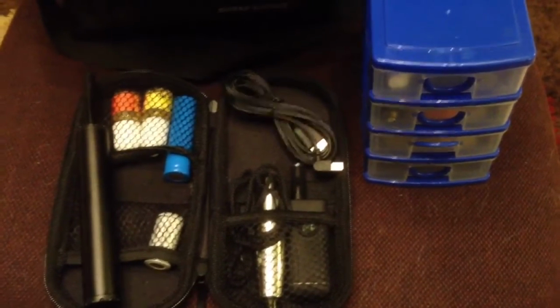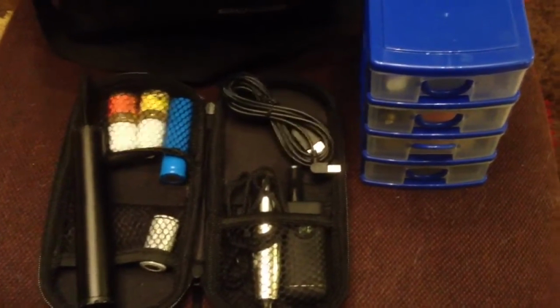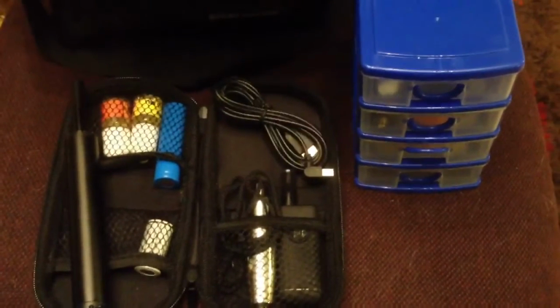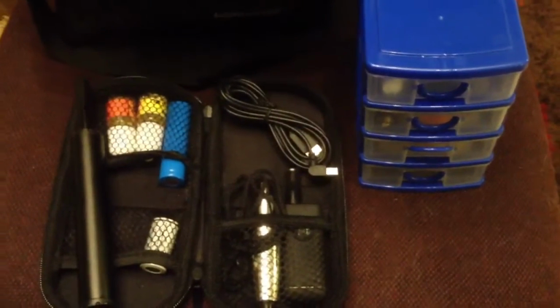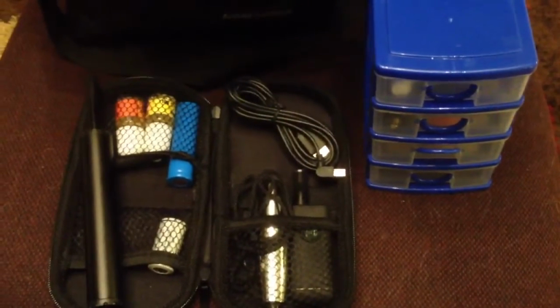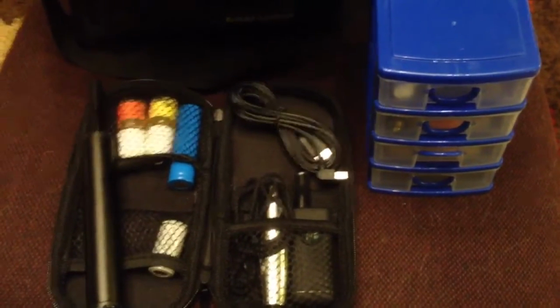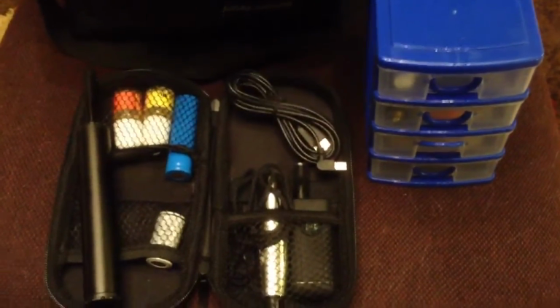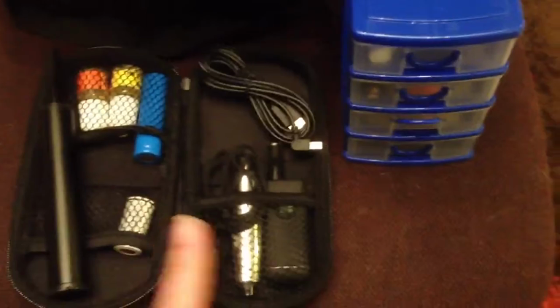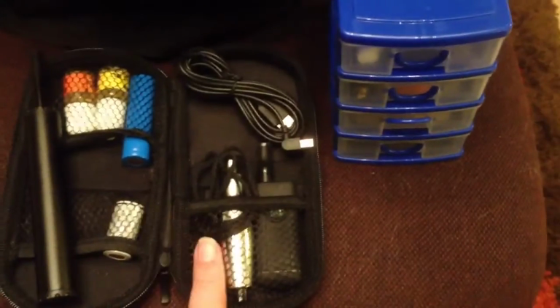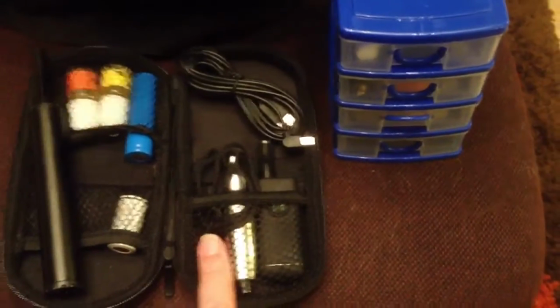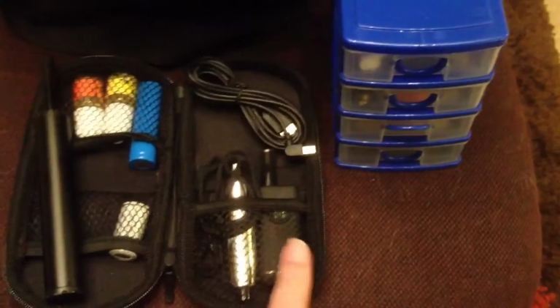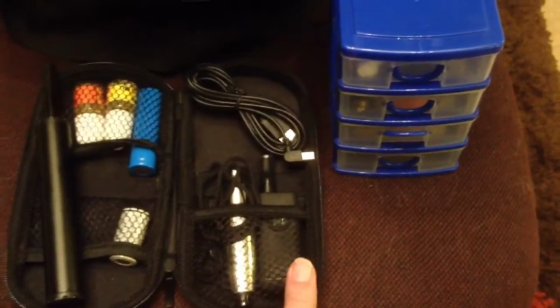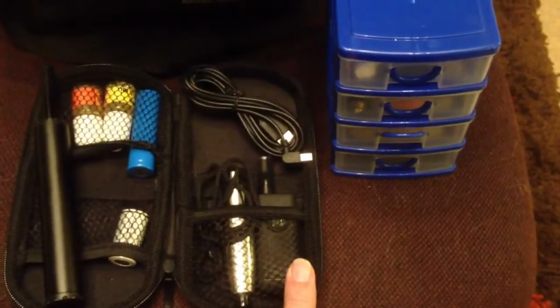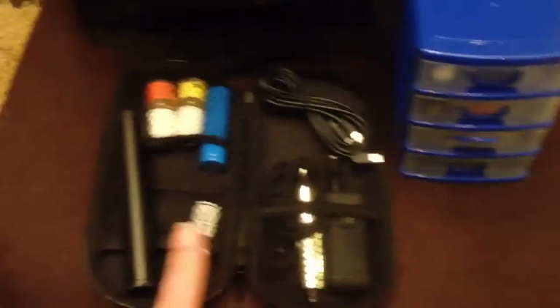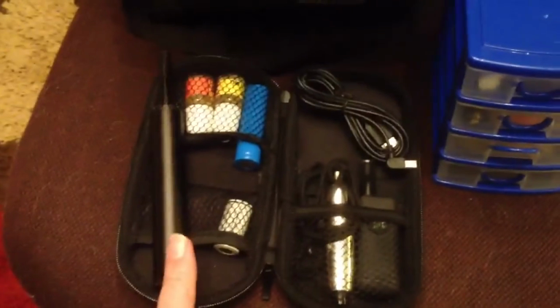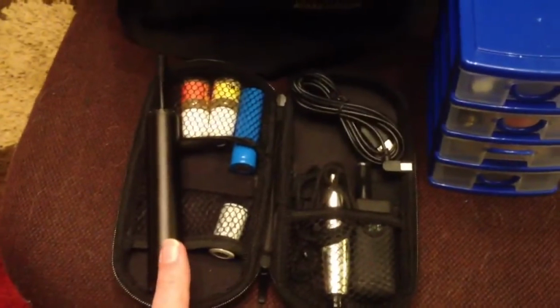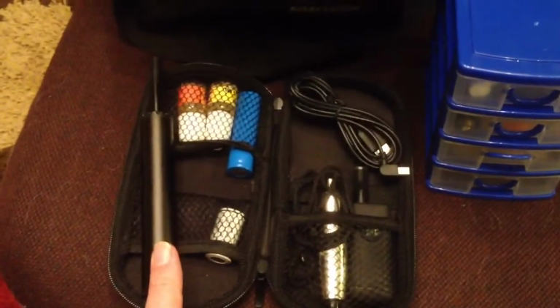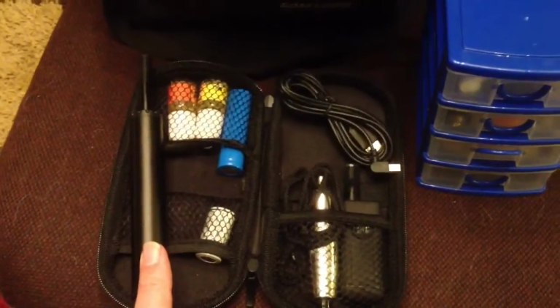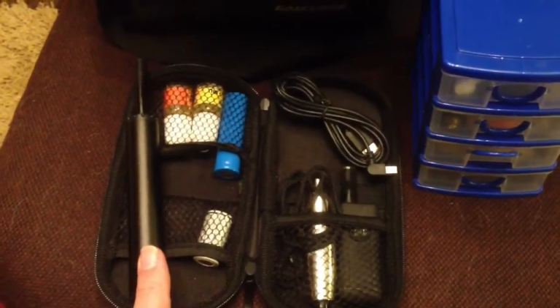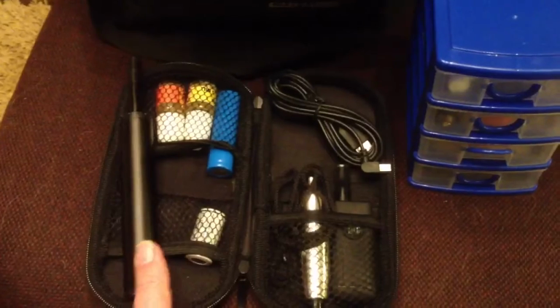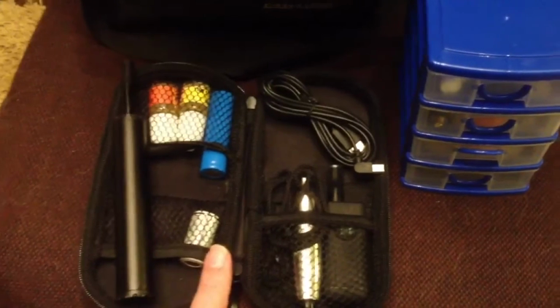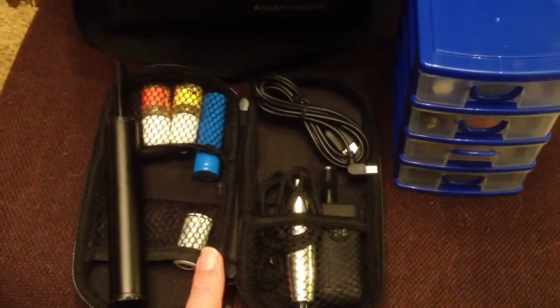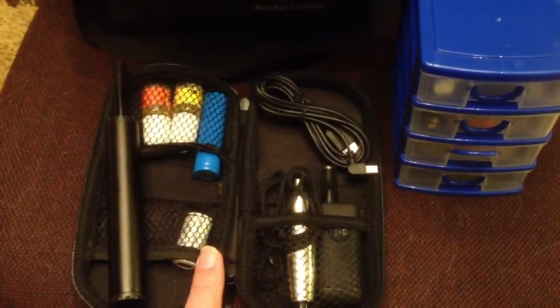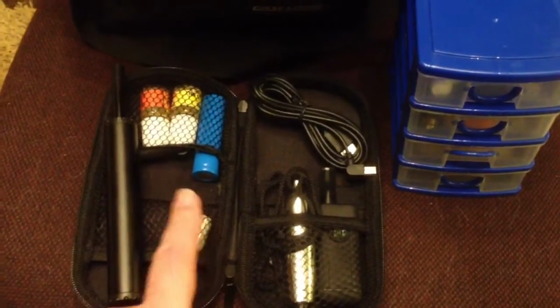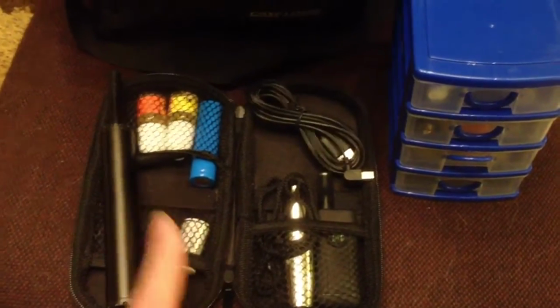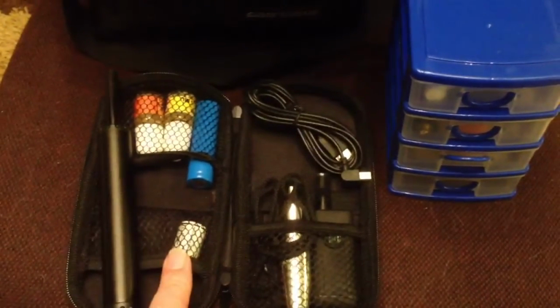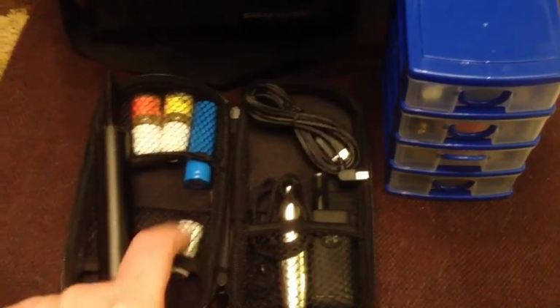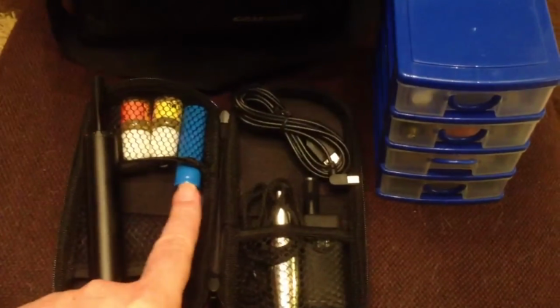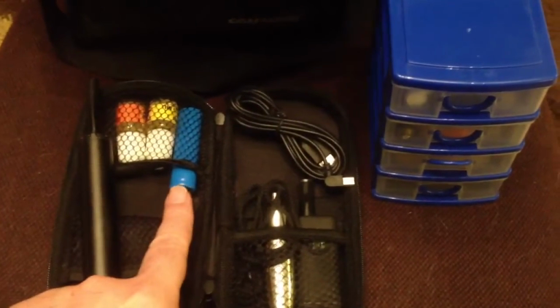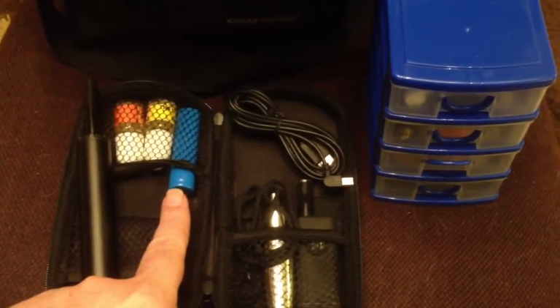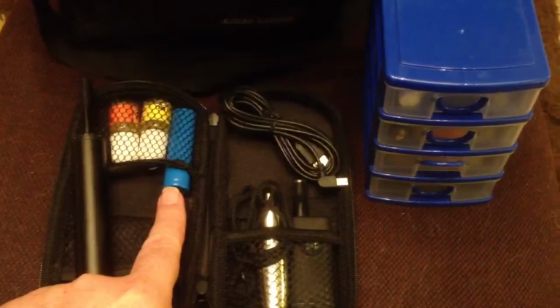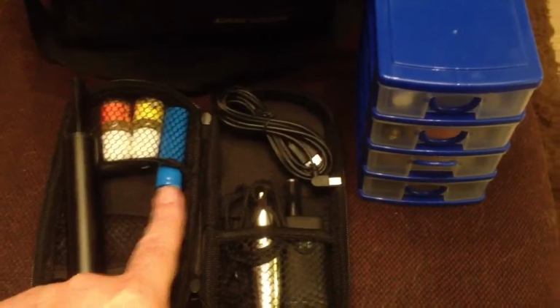So this is what I intend taking with me tomorrow. I've got my screwdriver, I've got my Janty Stick, I've got my Lava Tube, a spare battery for the screwdriver, and a spare battery for the Lava Tube.